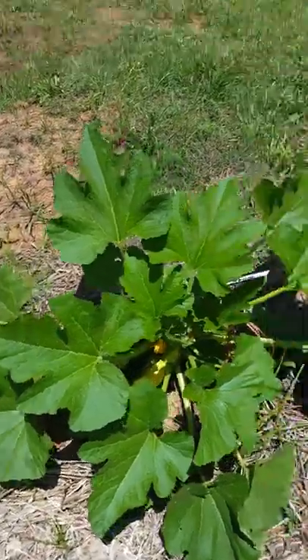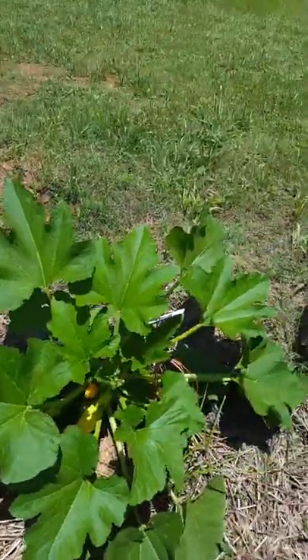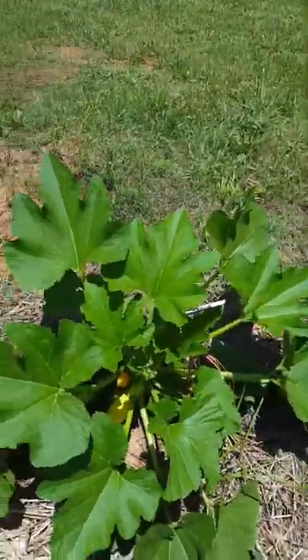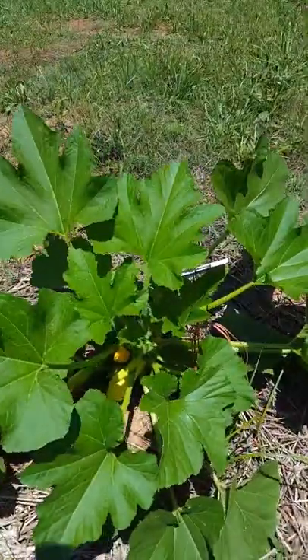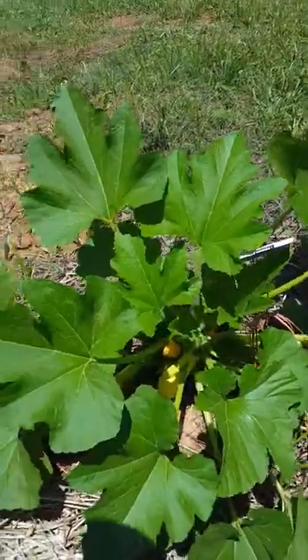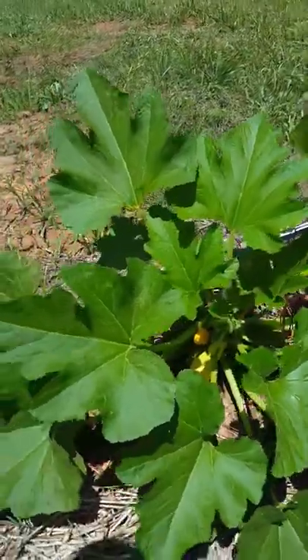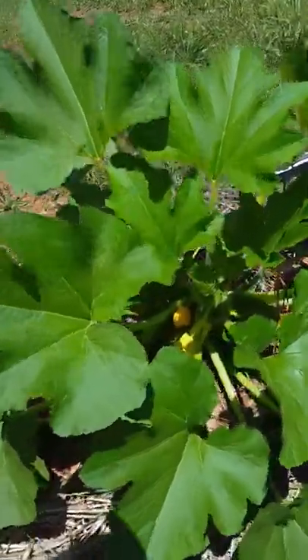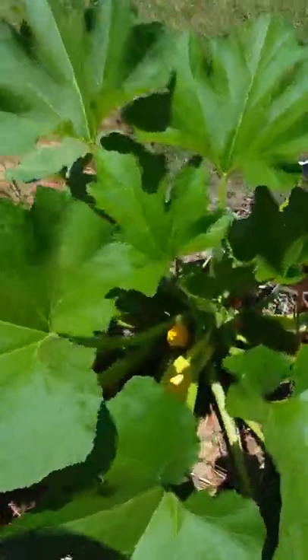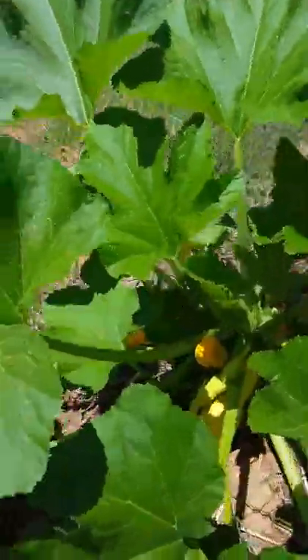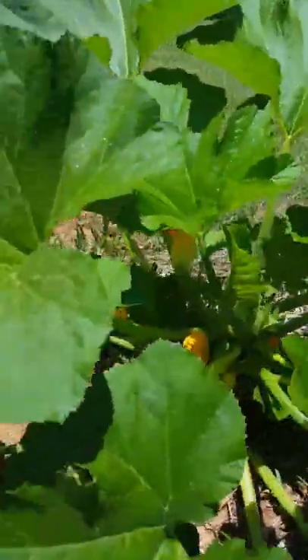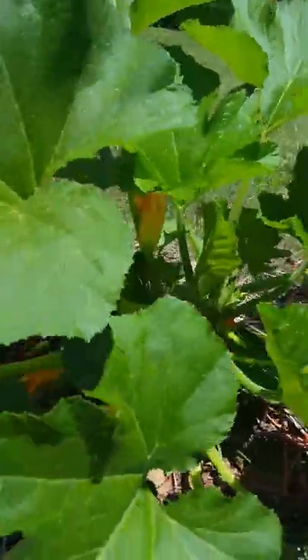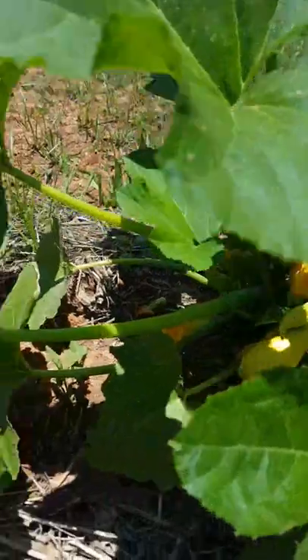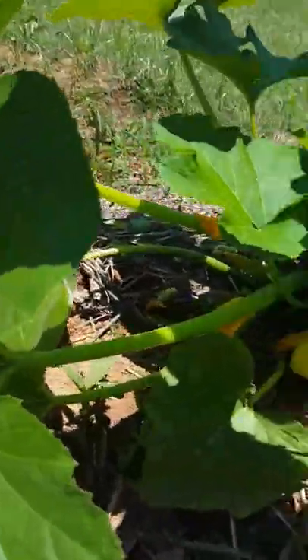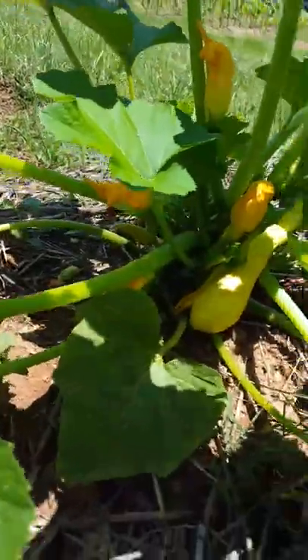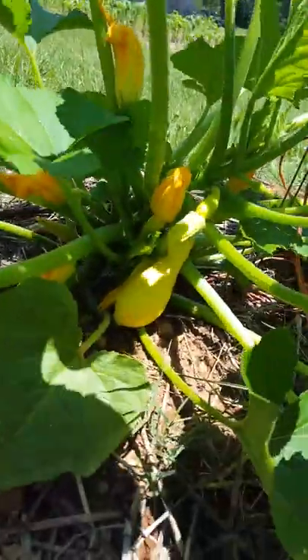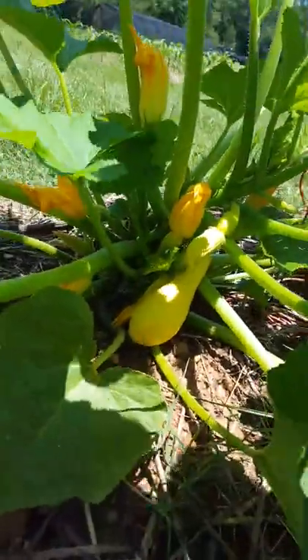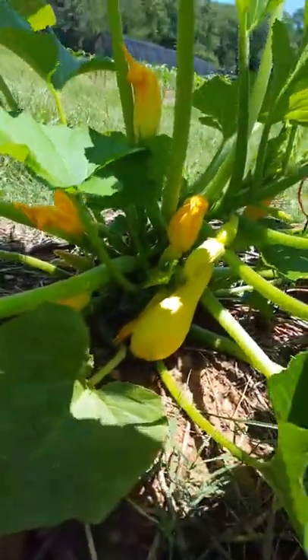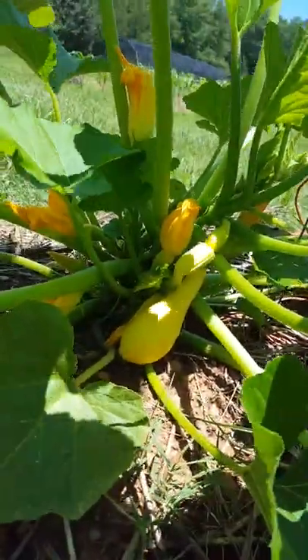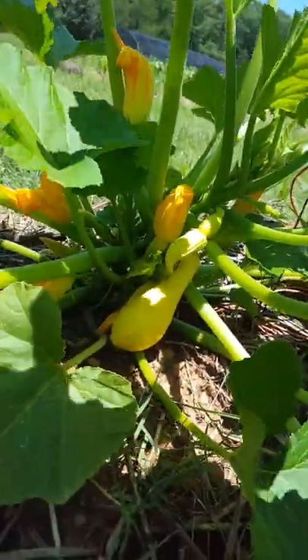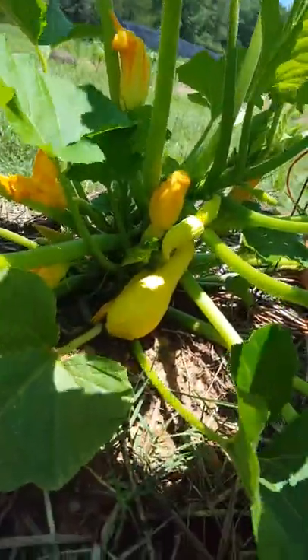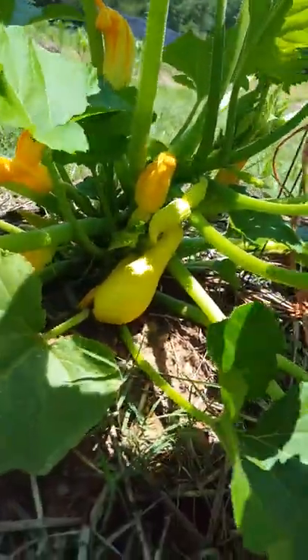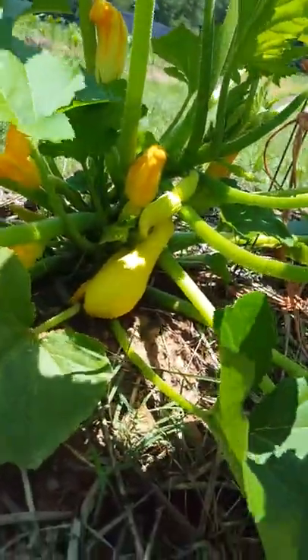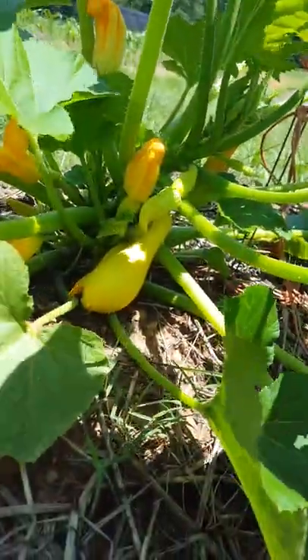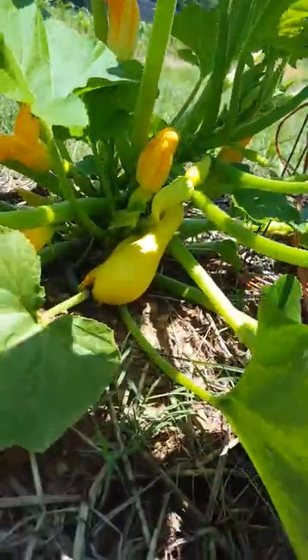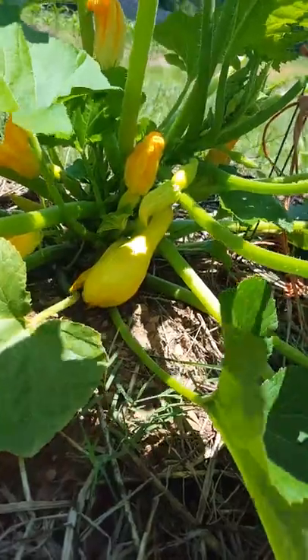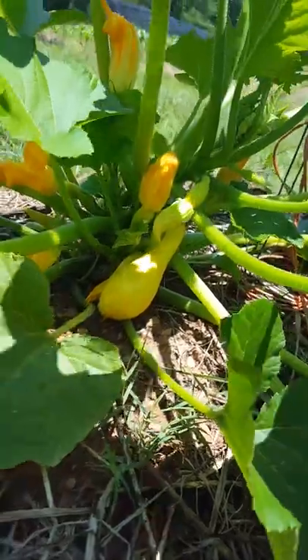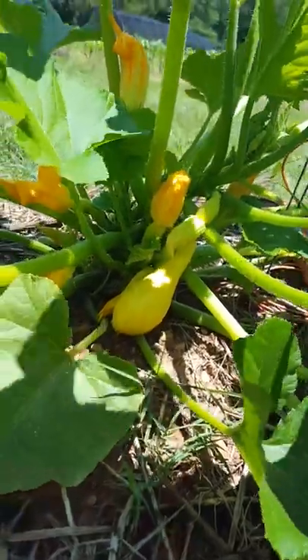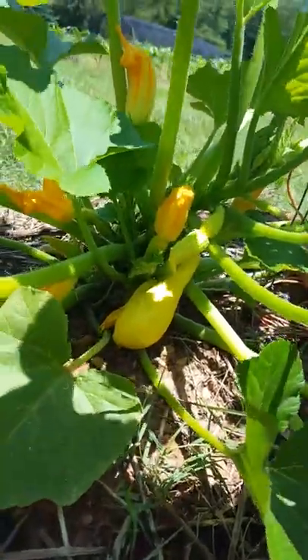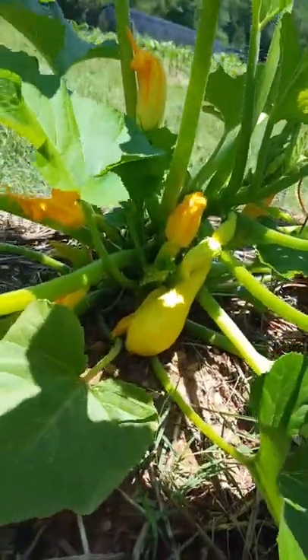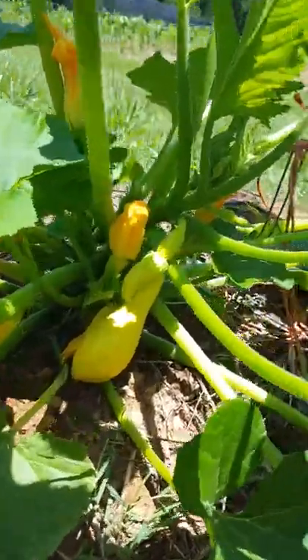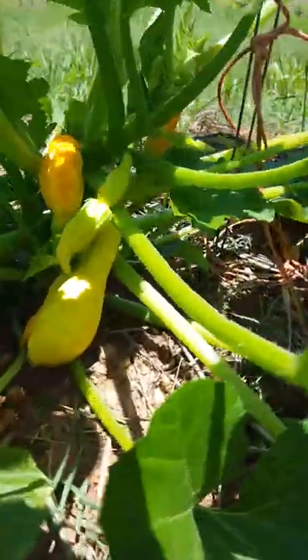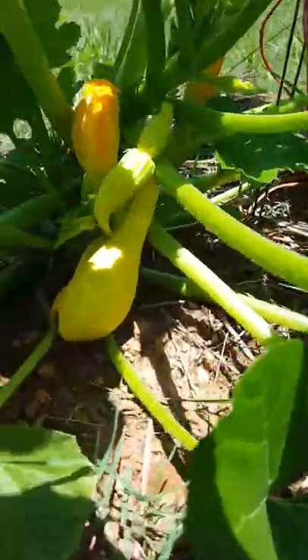Today is an exciting day because we're going to pick our first squash. I thought we could make a quick video about how to know when your squash is ready to pick.